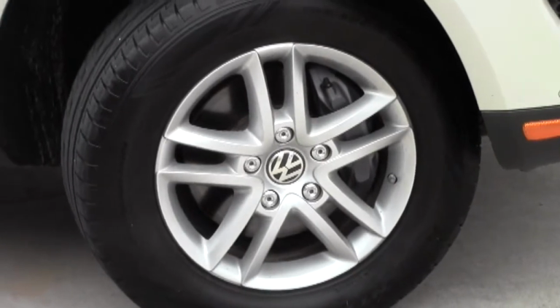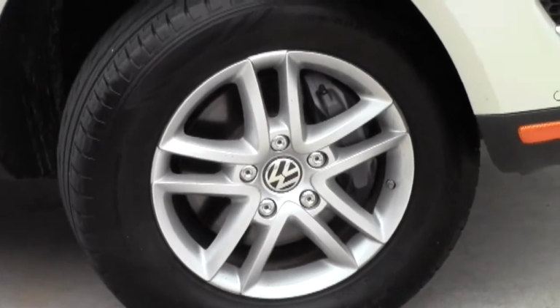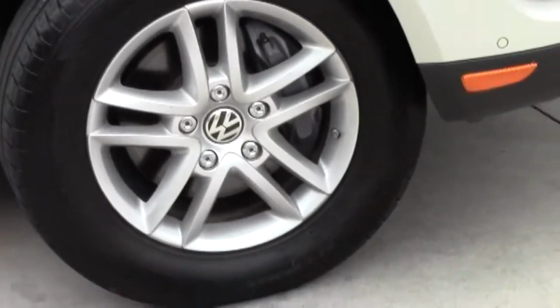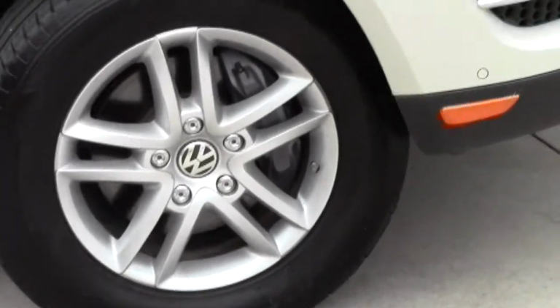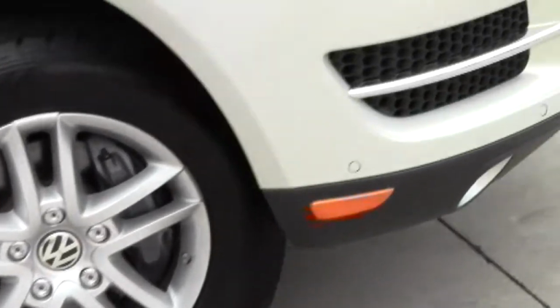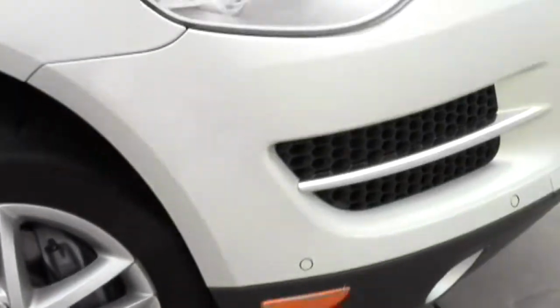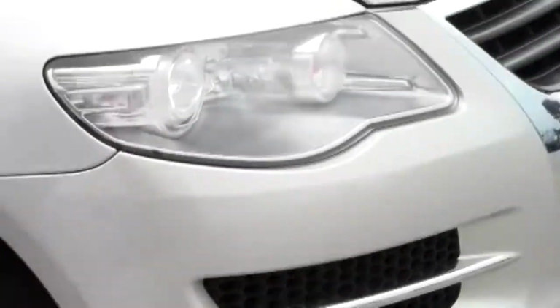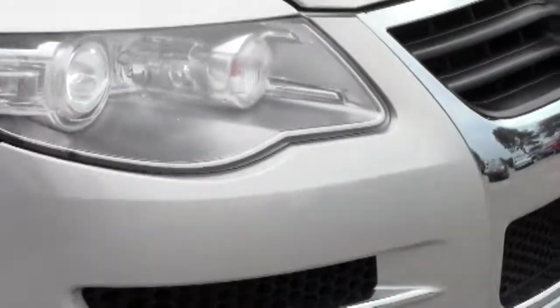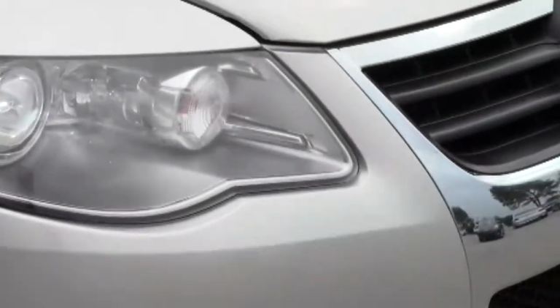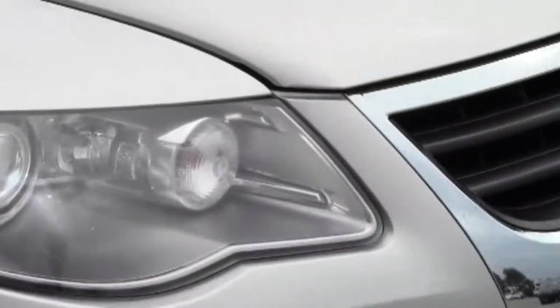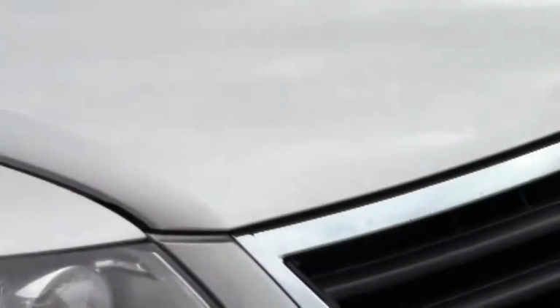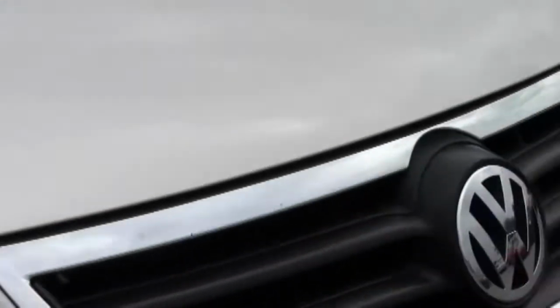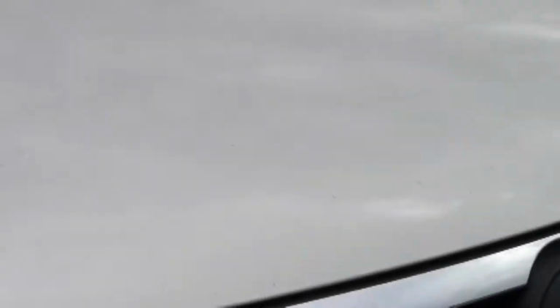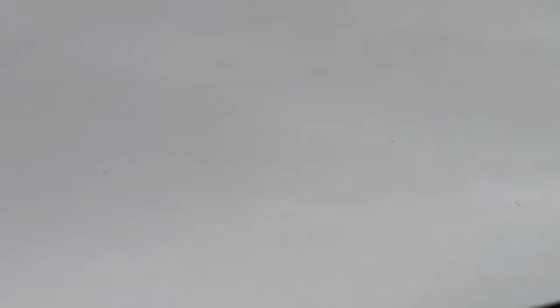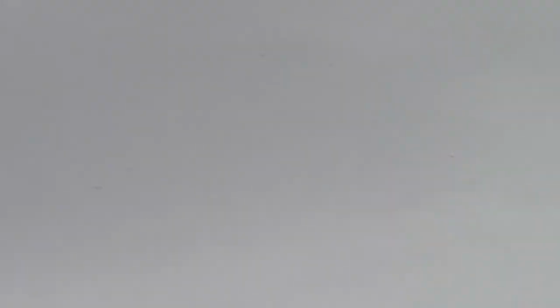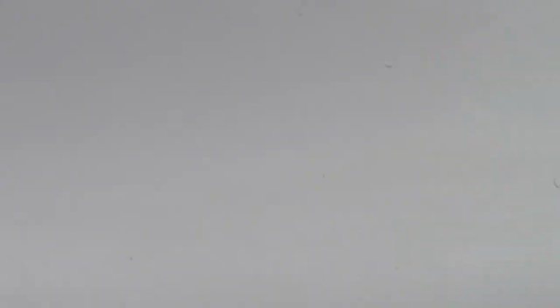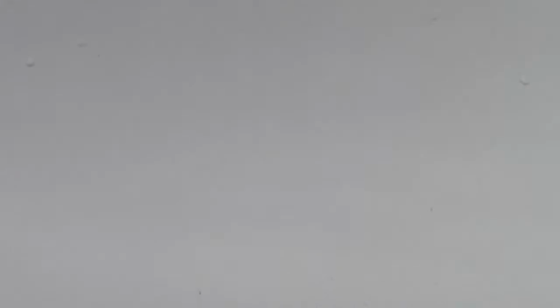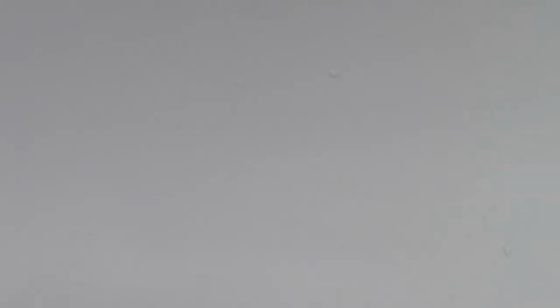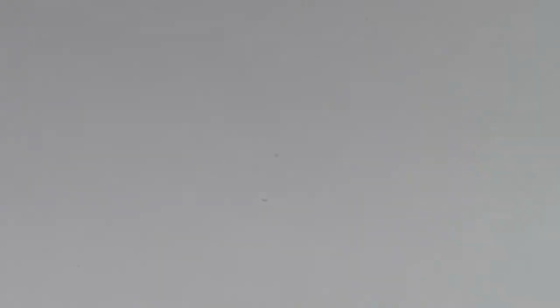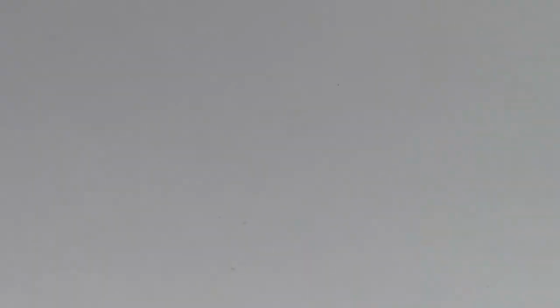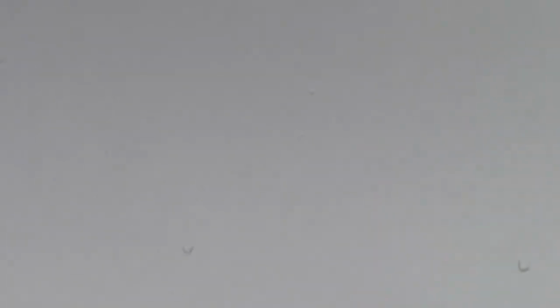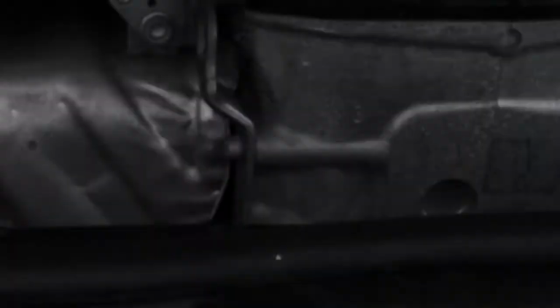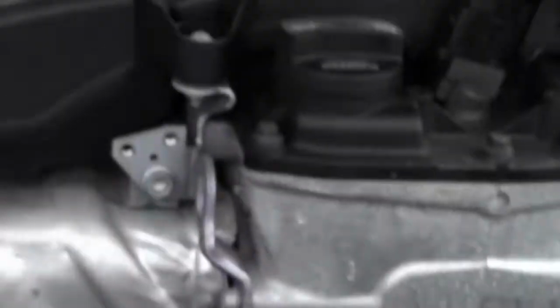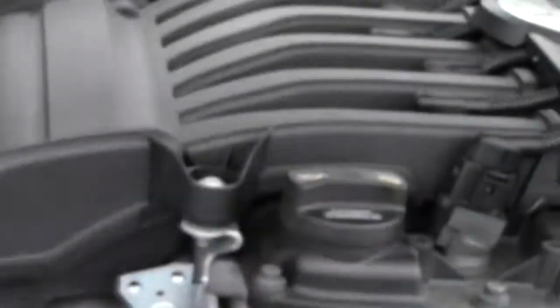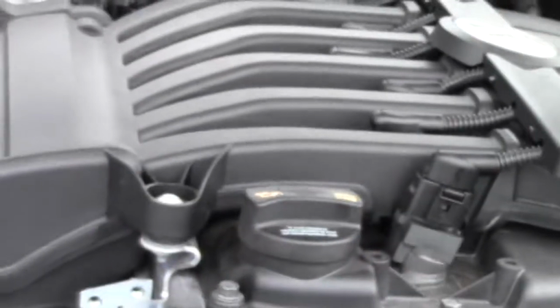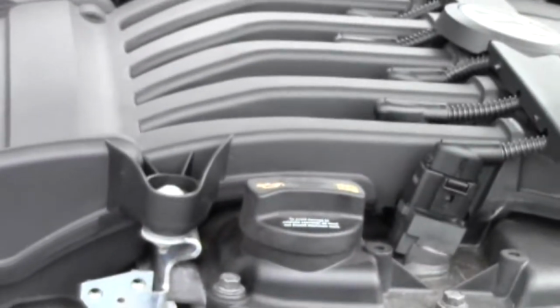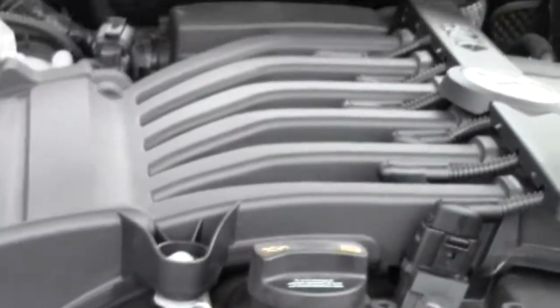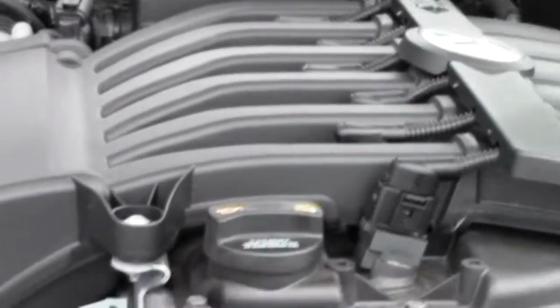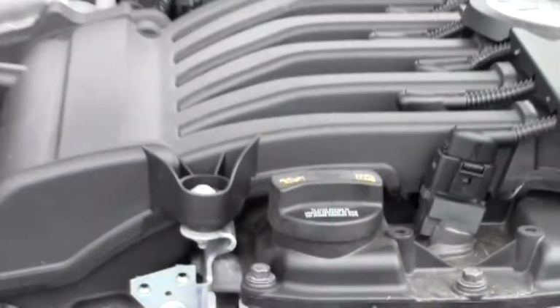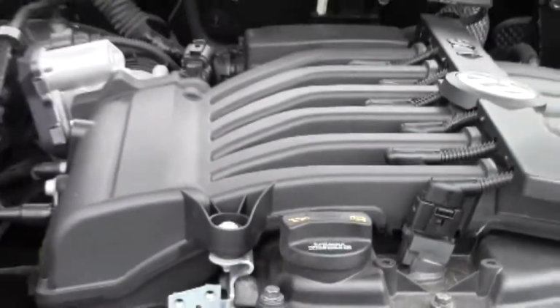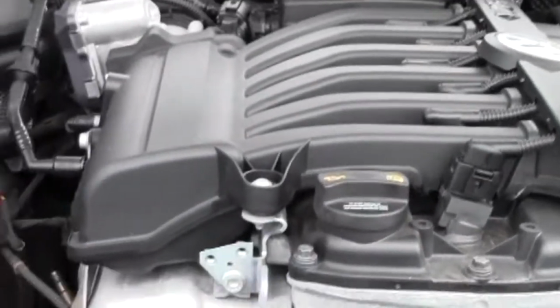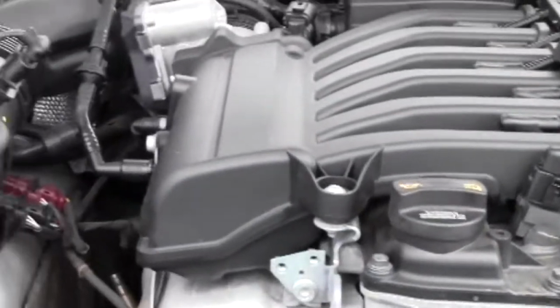Touaregs are one of the premier SUVs on the road today. Under the hood, it has a 3.6-liter 24-valve V6 engine.